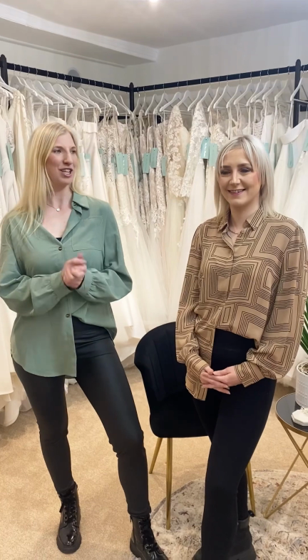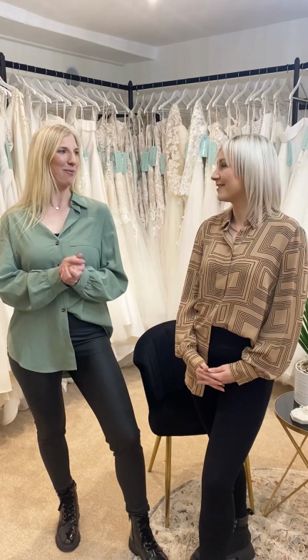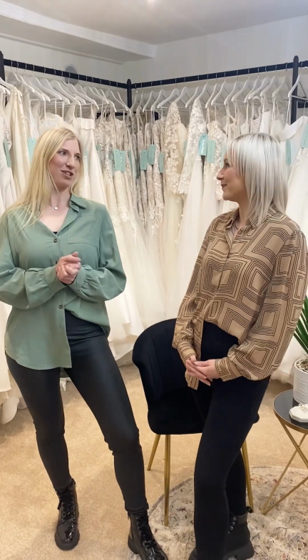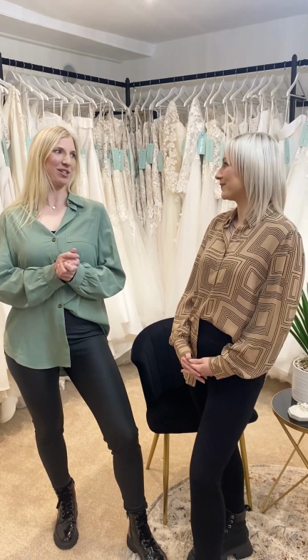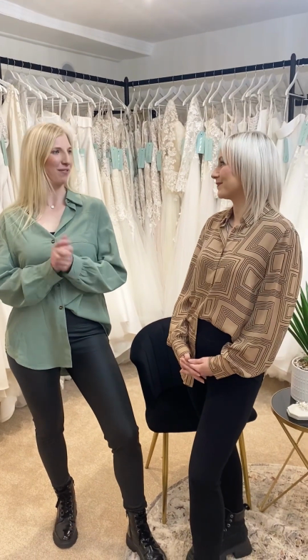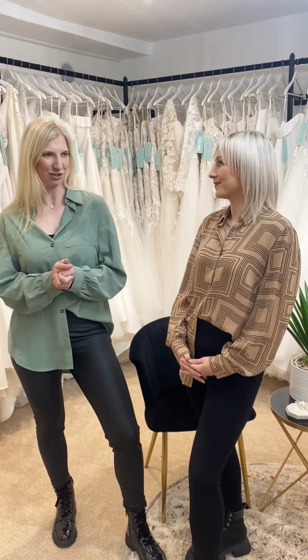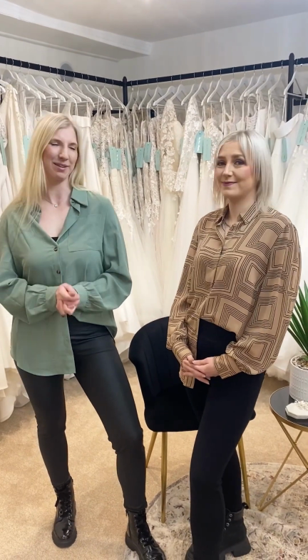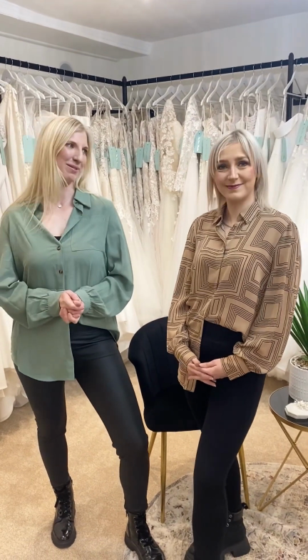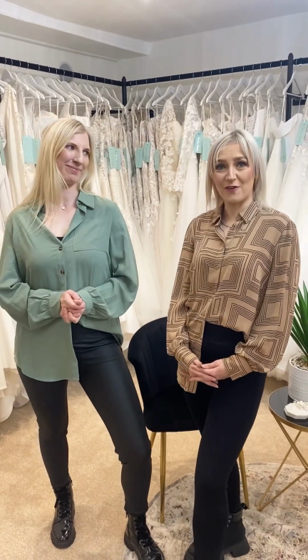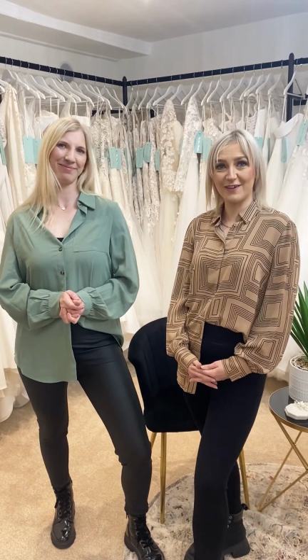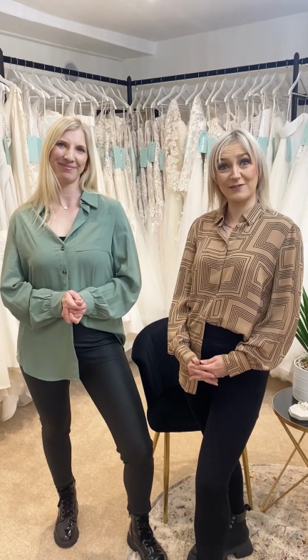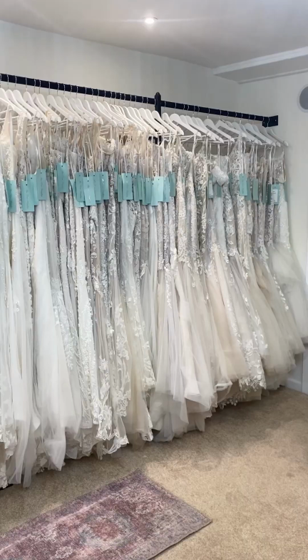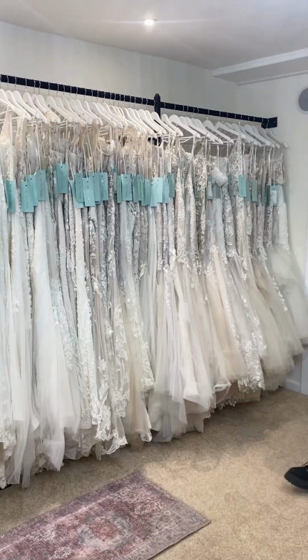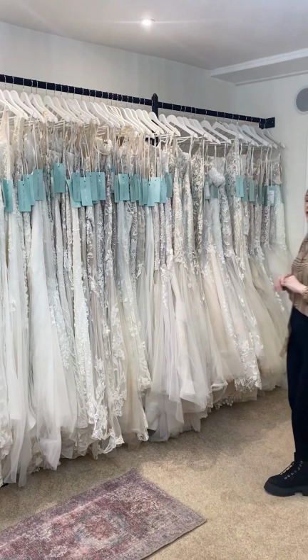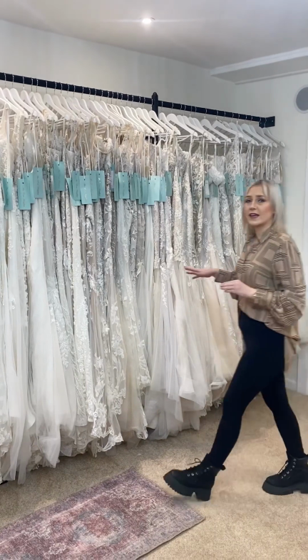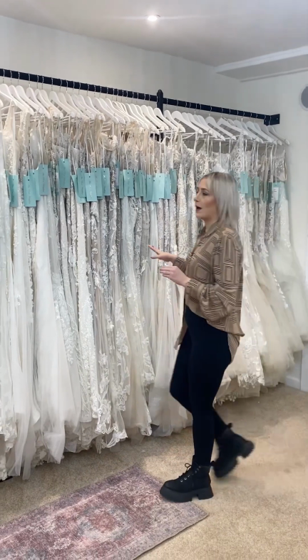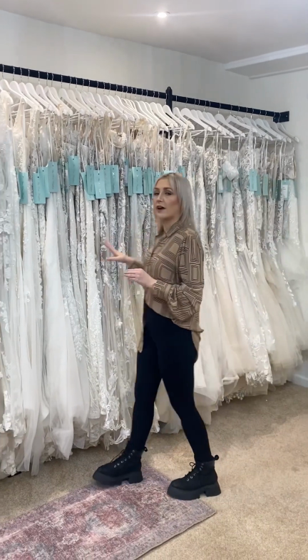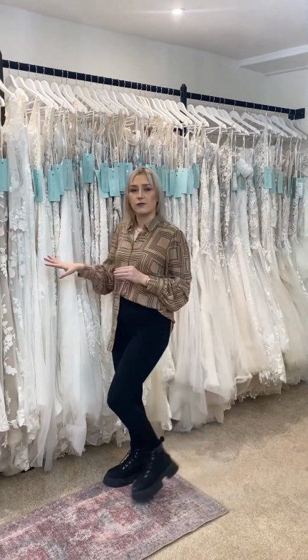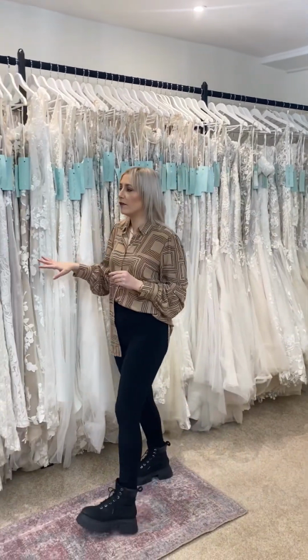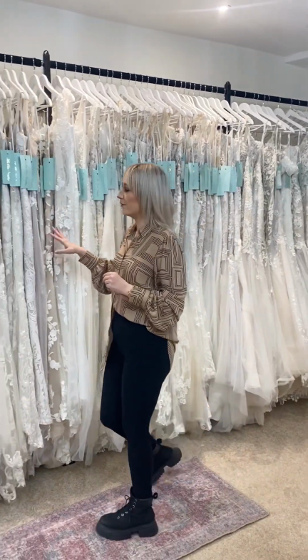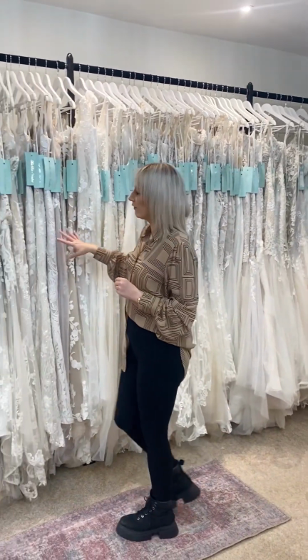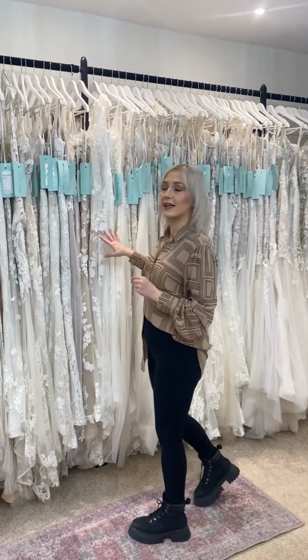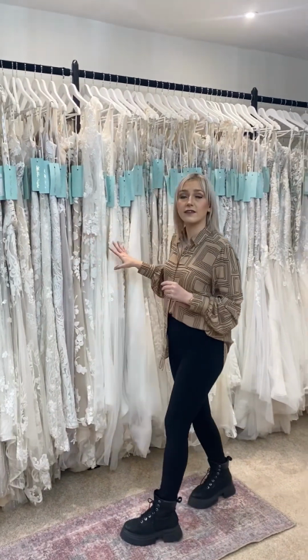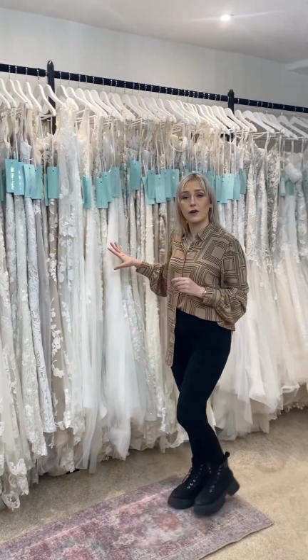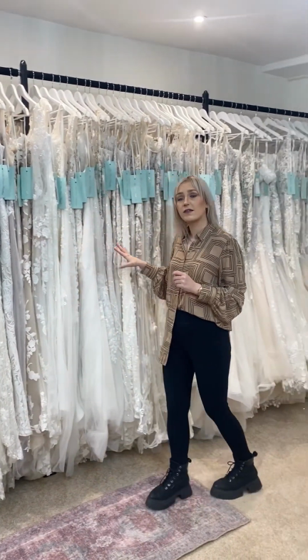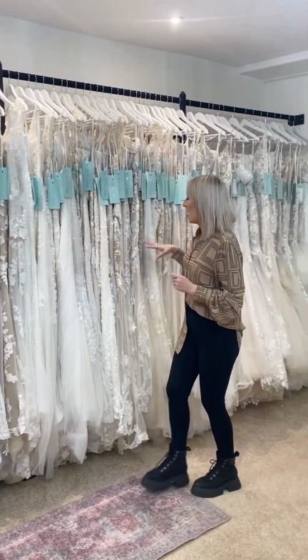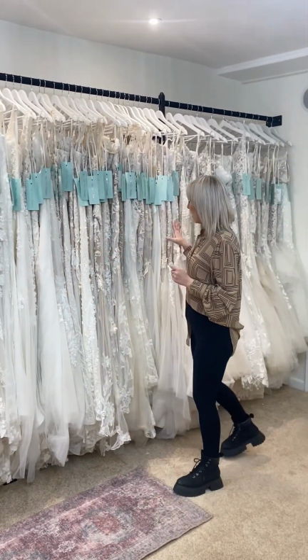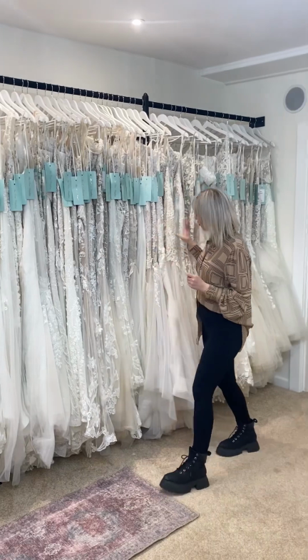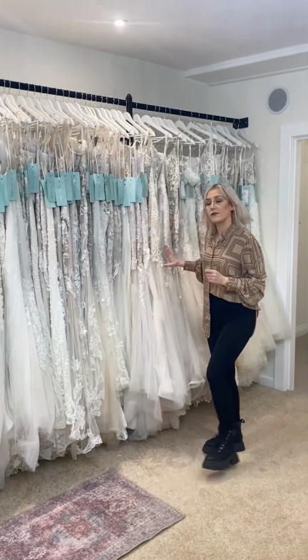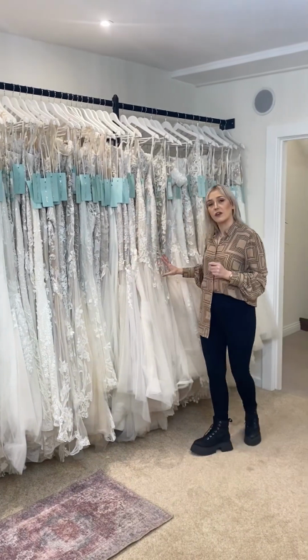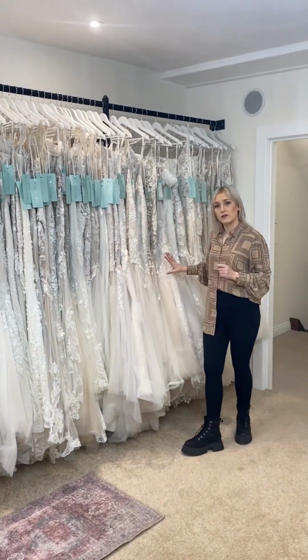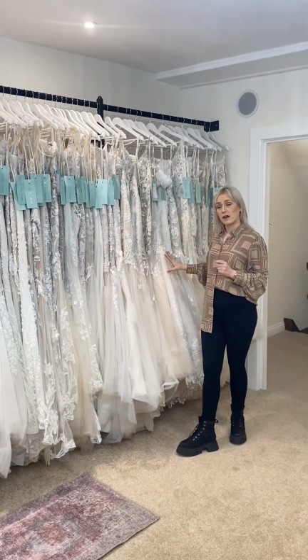So Gemma, why don't you show us some of your favourite dresses at the moment? Over here we have our fitted rail. This is full of beautiful lace detail dresses and we do have some dramatic fishtails towards this side.